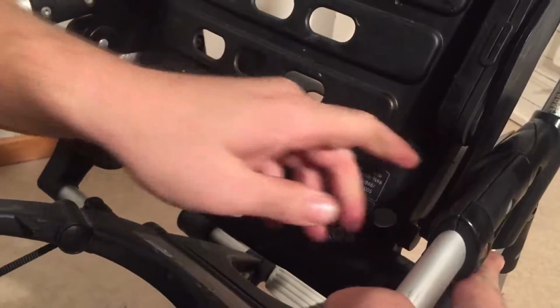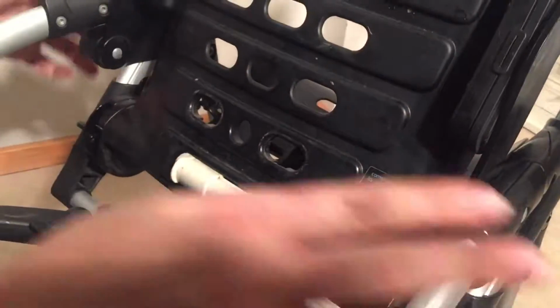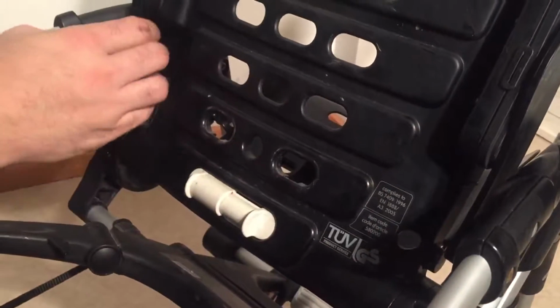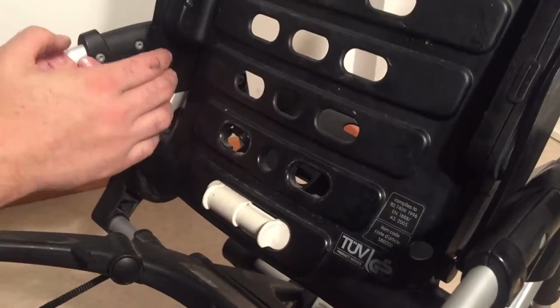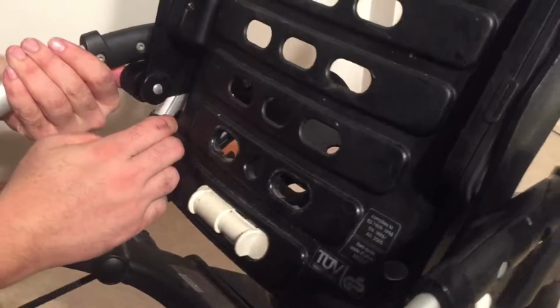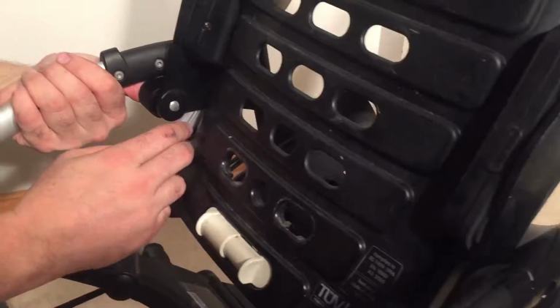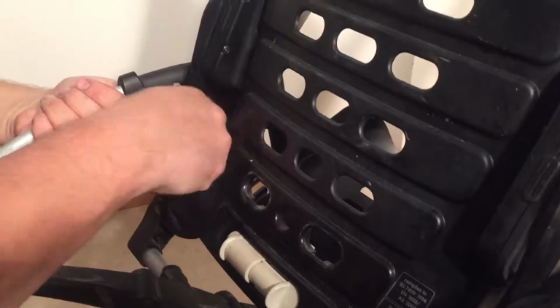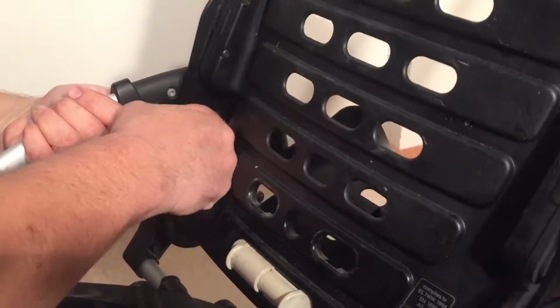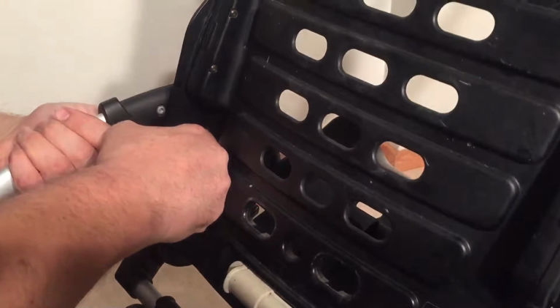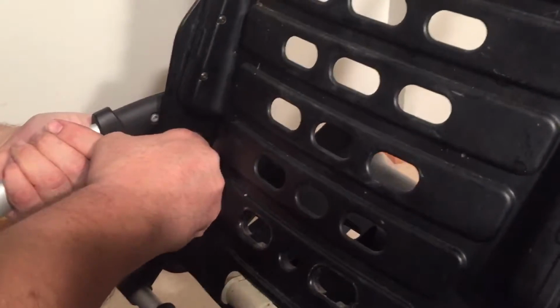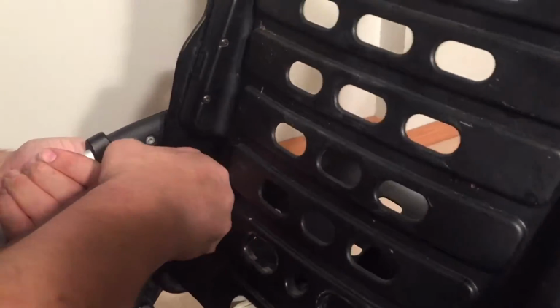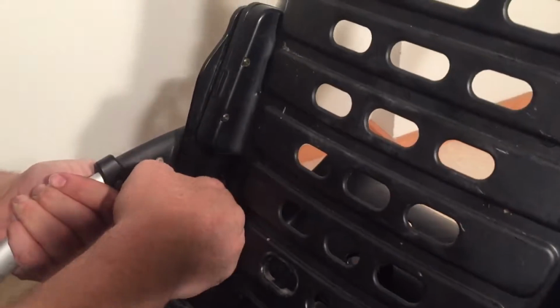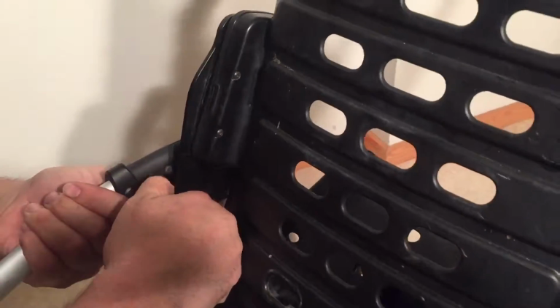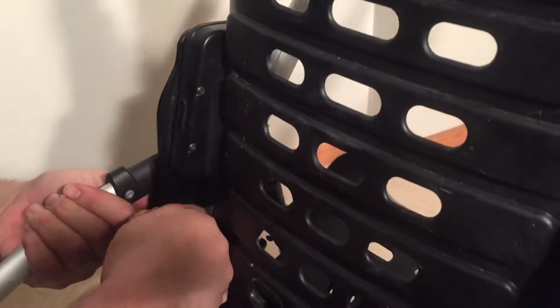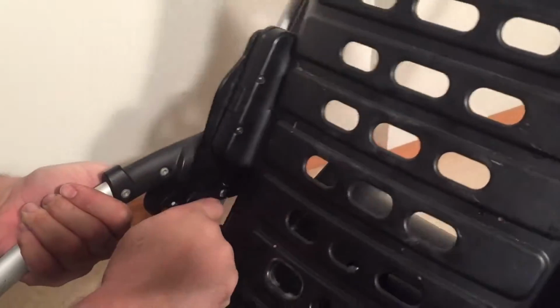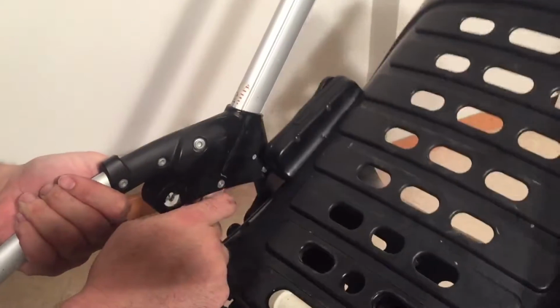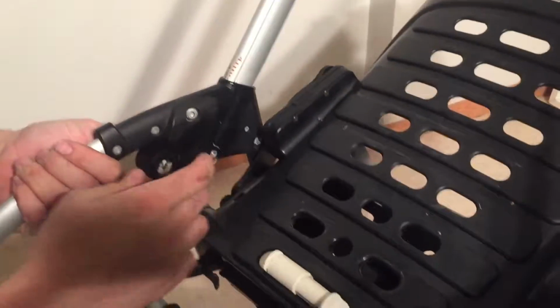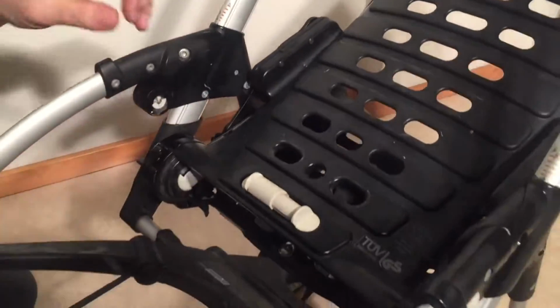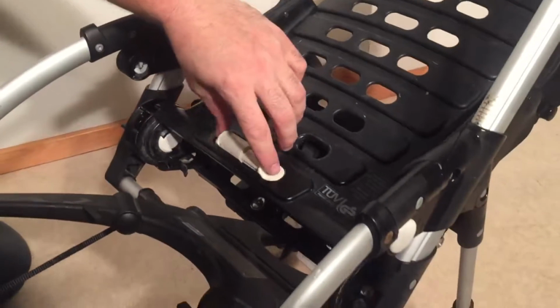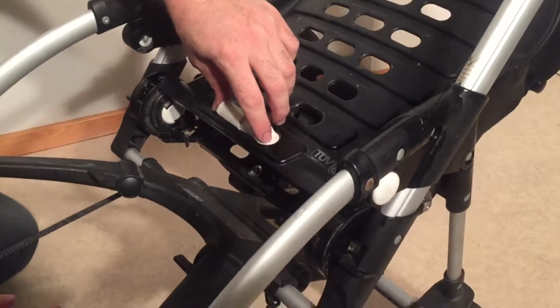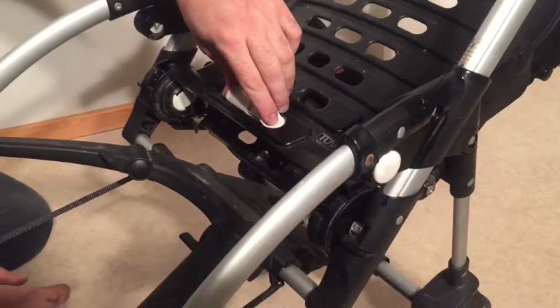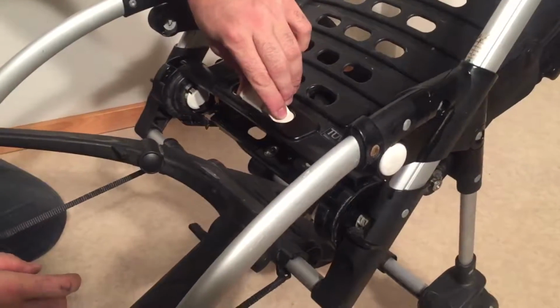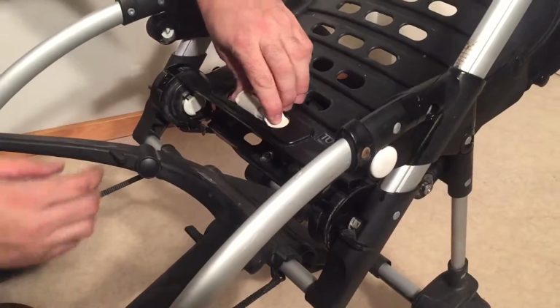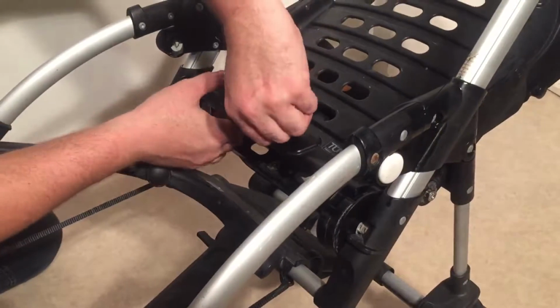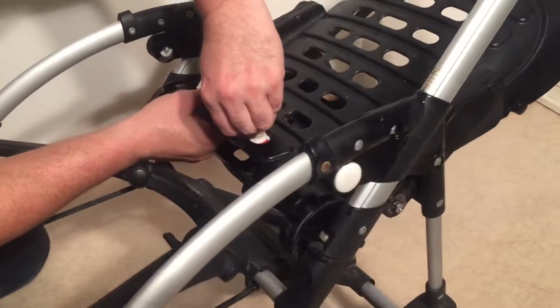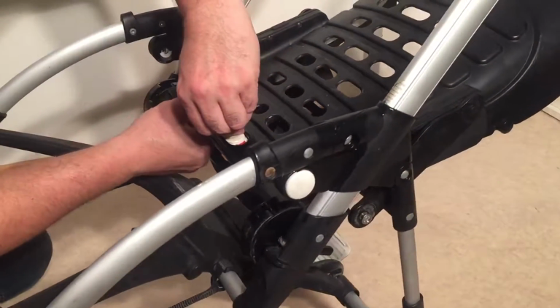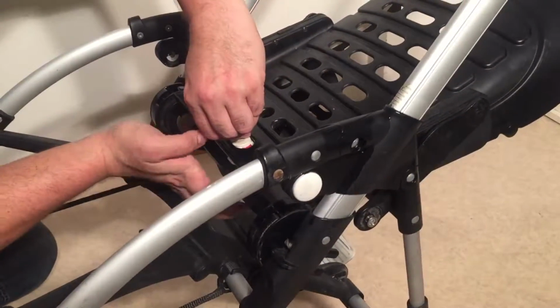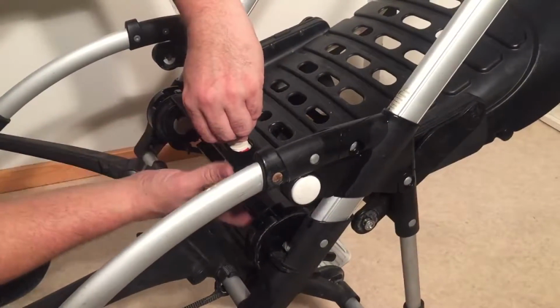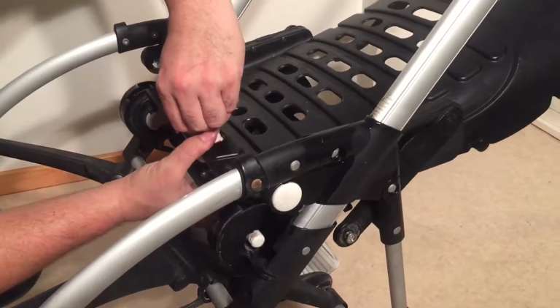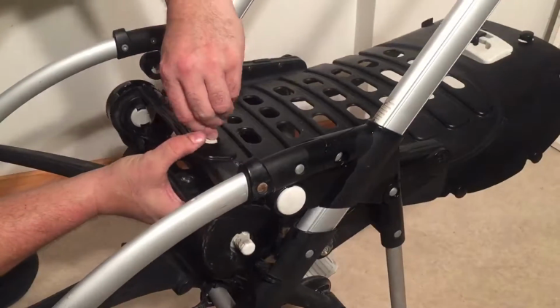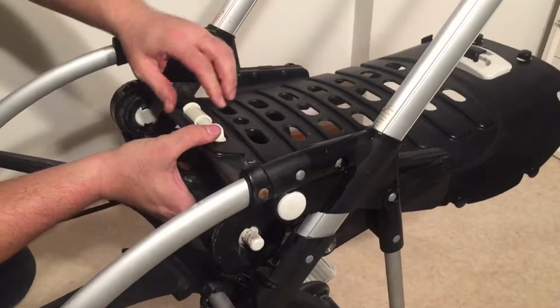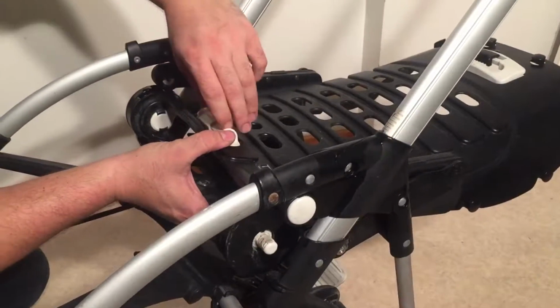Push it in, you can lift it up and pull it out of that slot. Then you're just going to want to squeeze this little mechanism at the bottom and pull the seat out backwards.